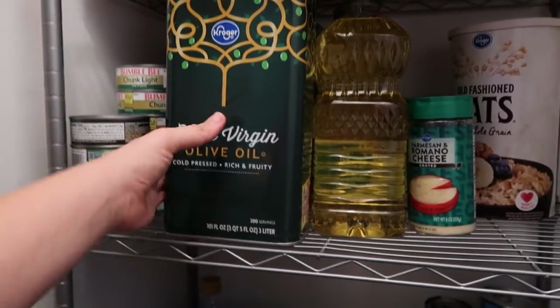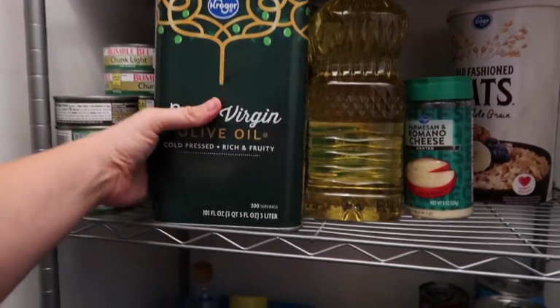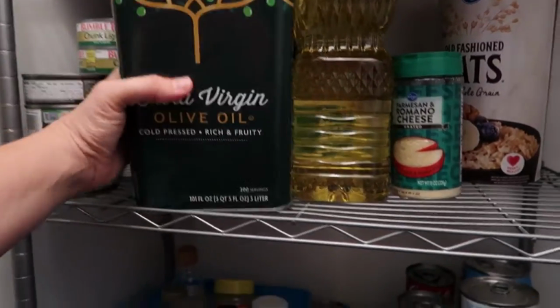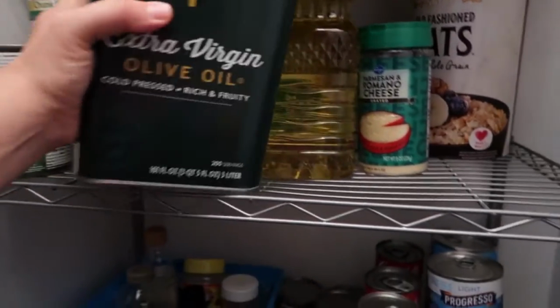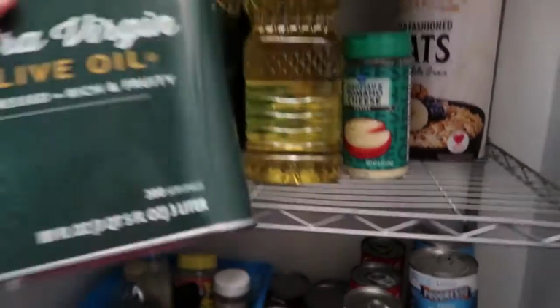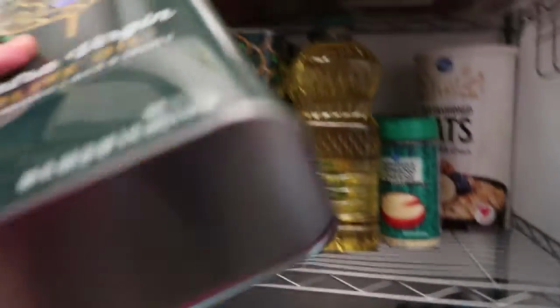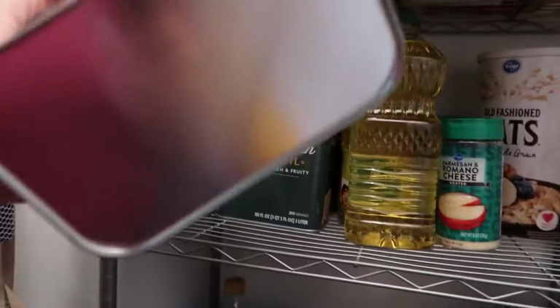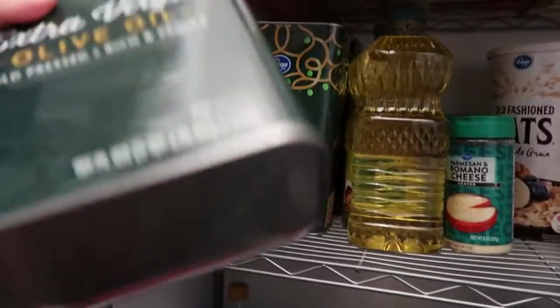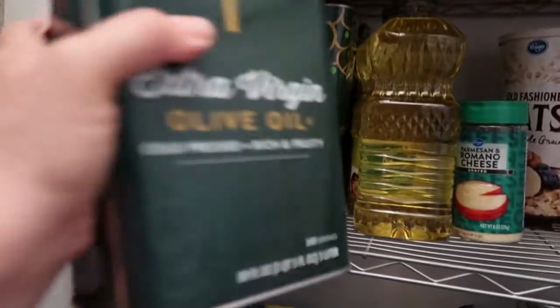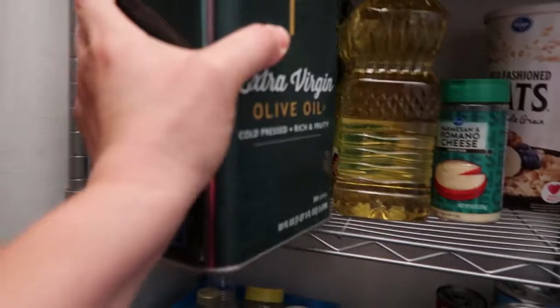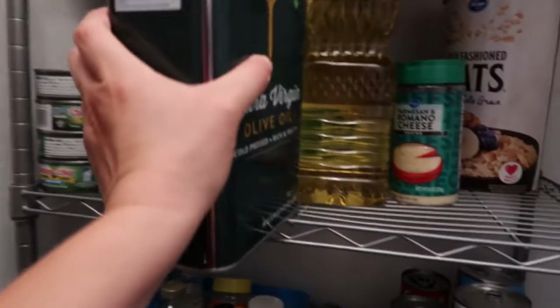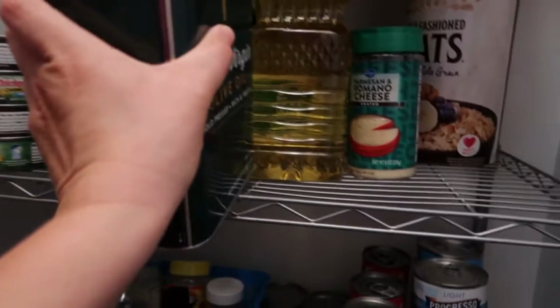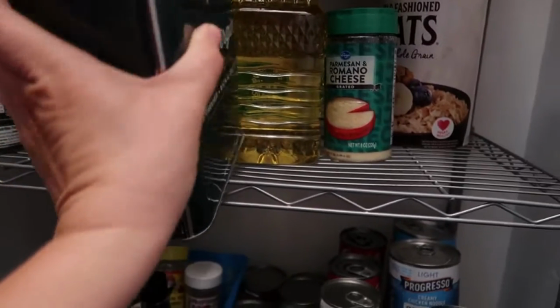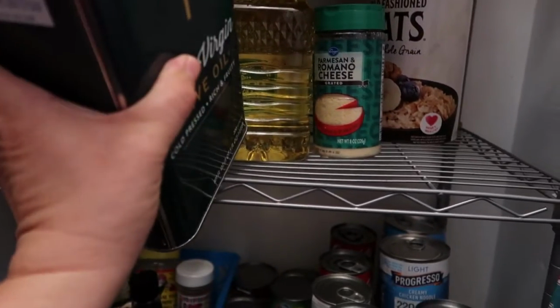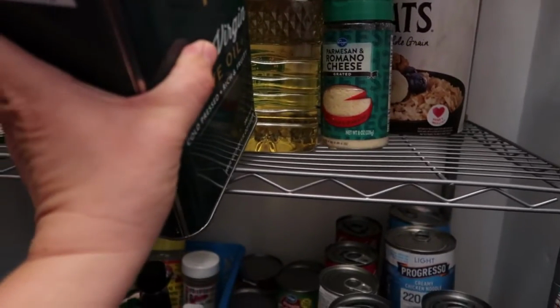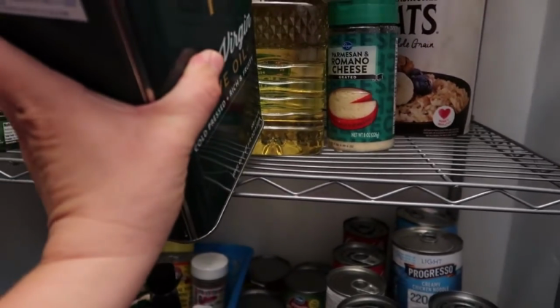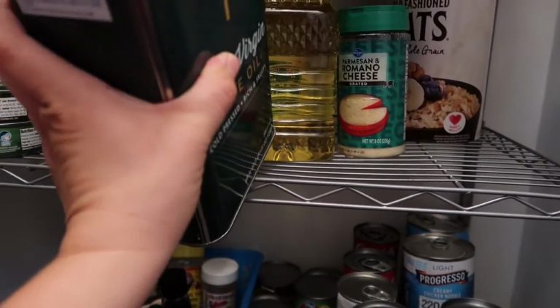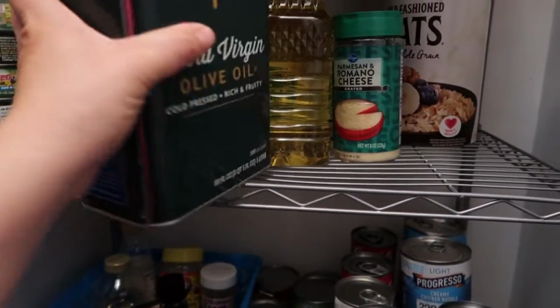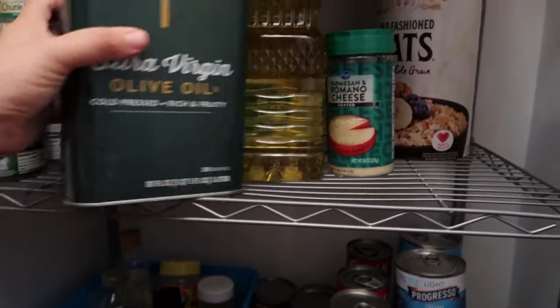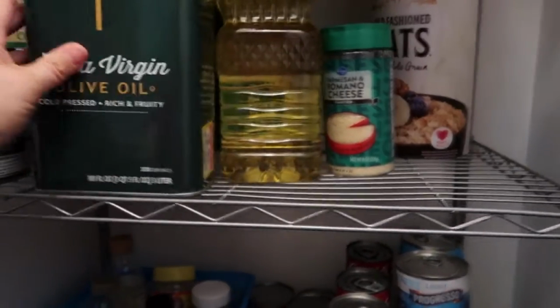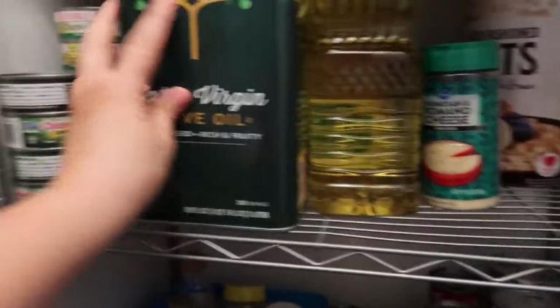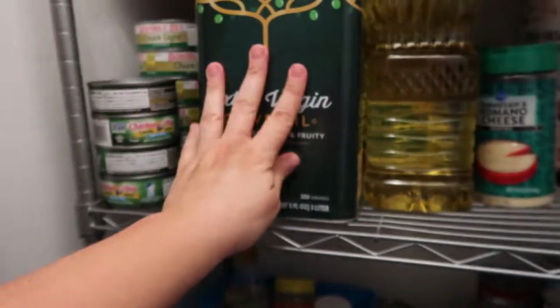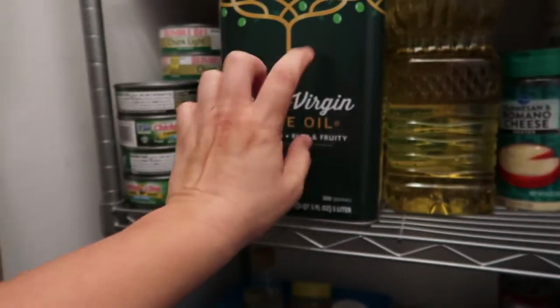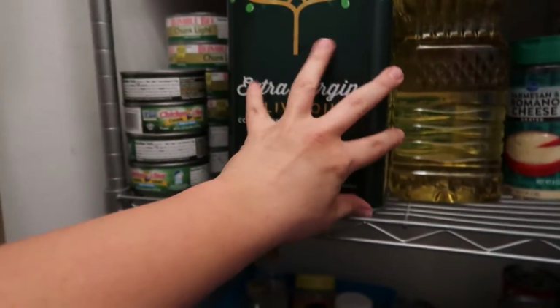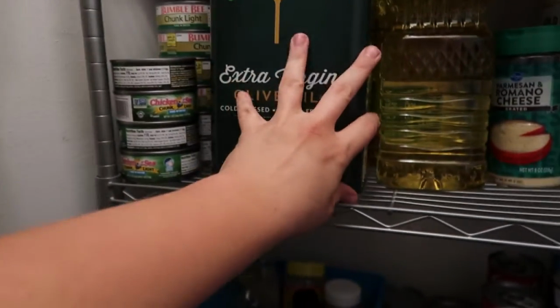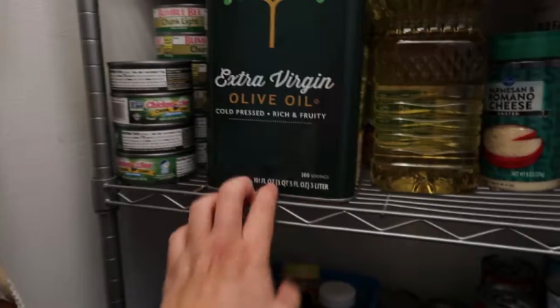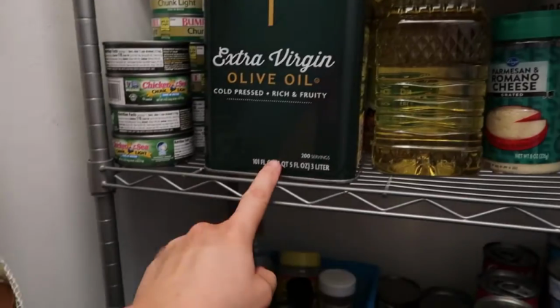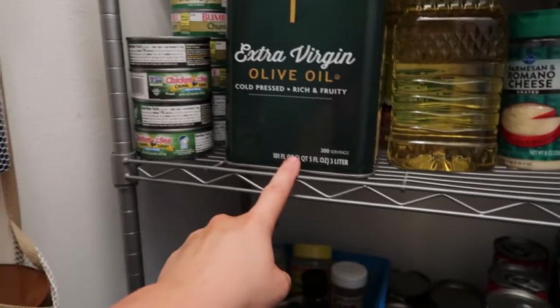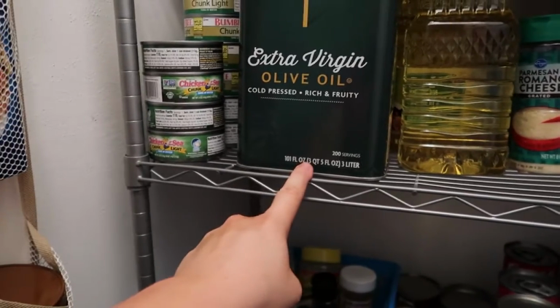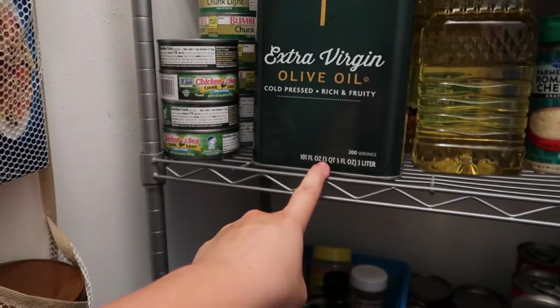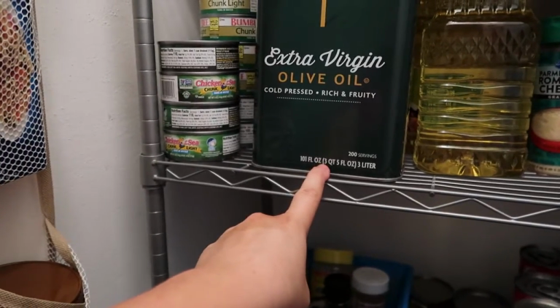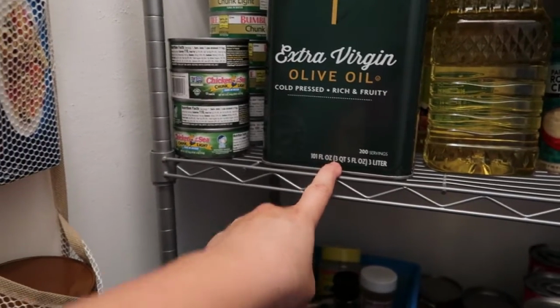When do these go bad? I think December 2023 — so this will easily last us nine months if not longer.